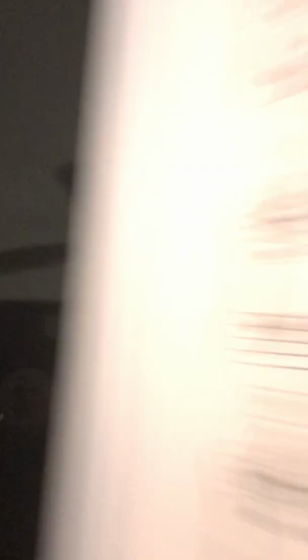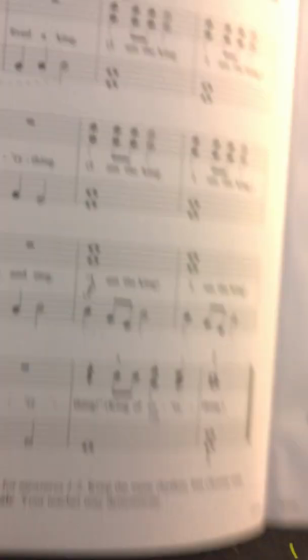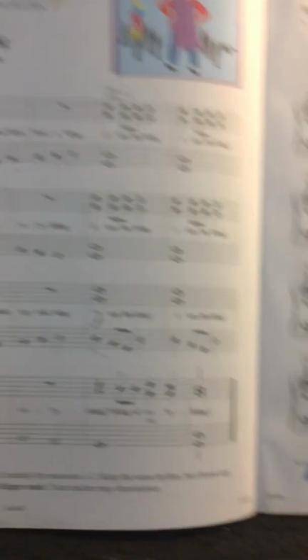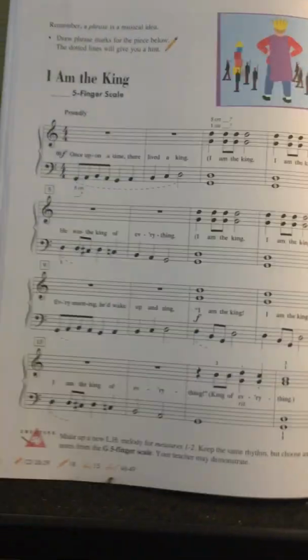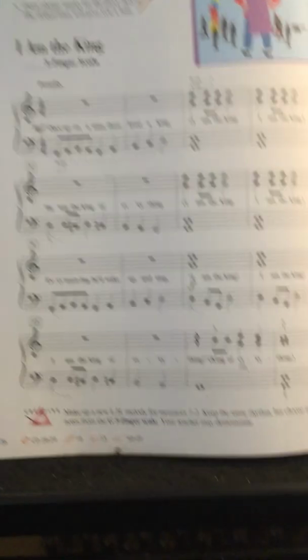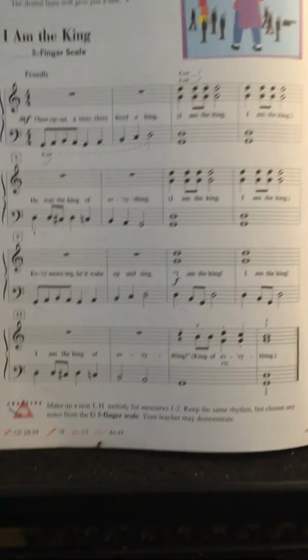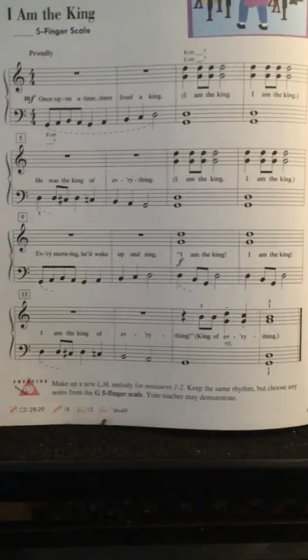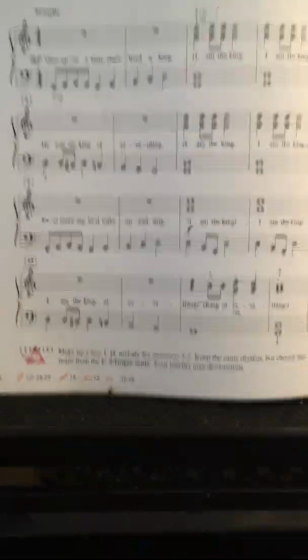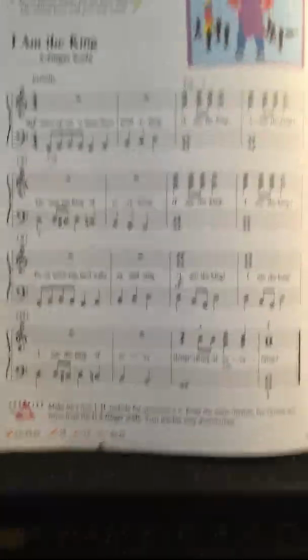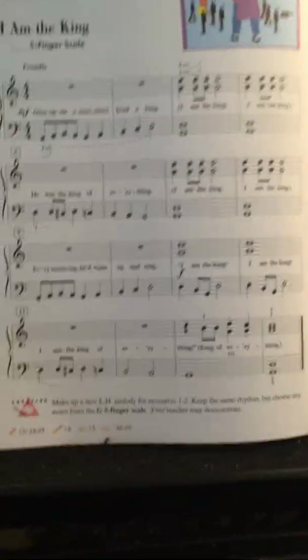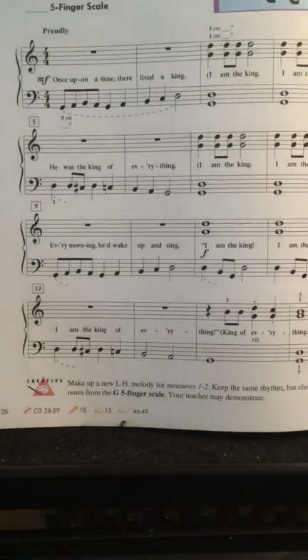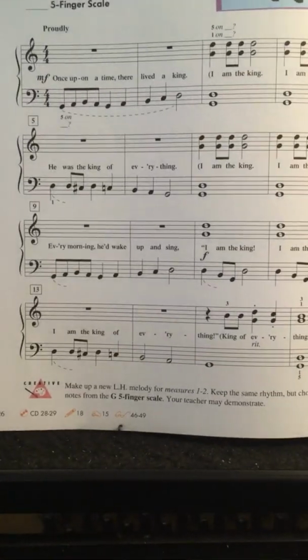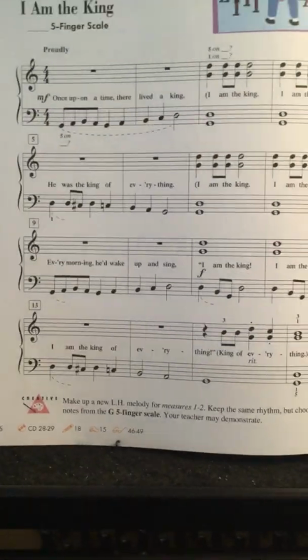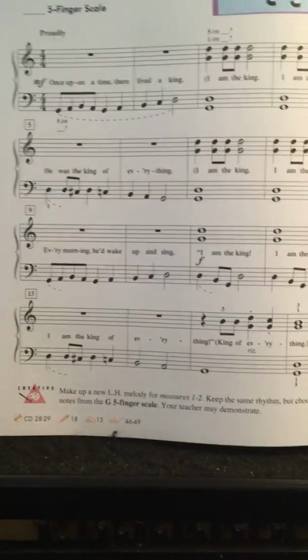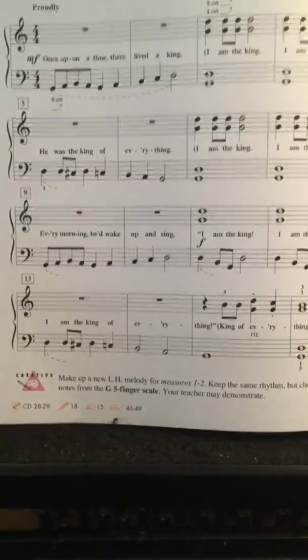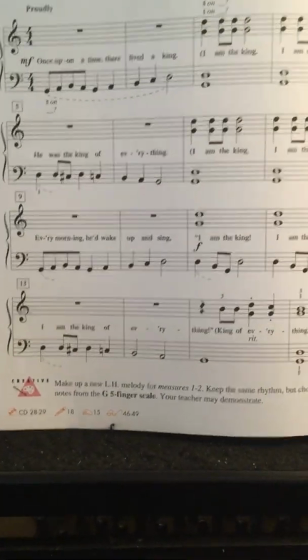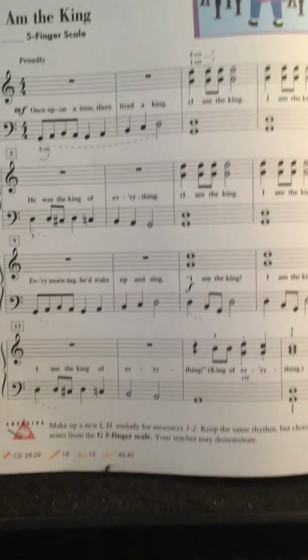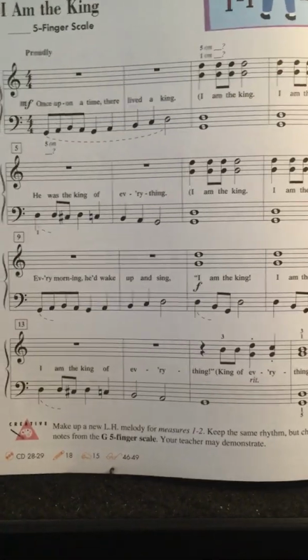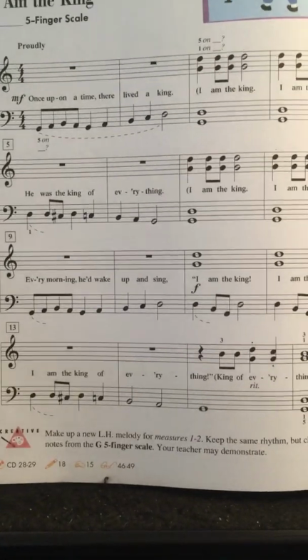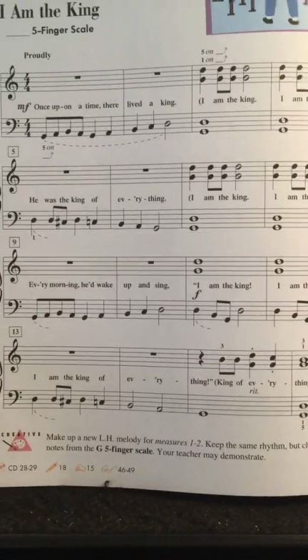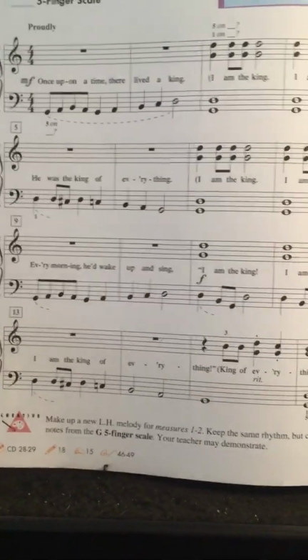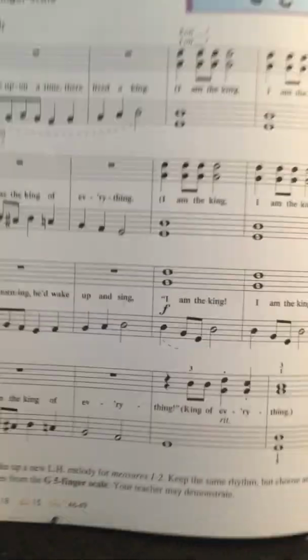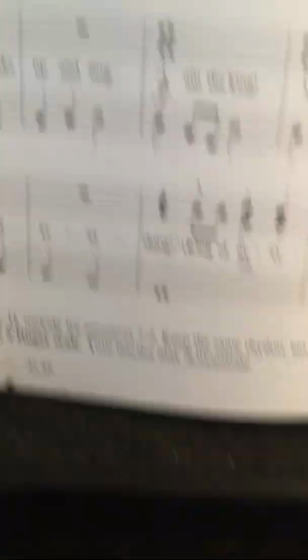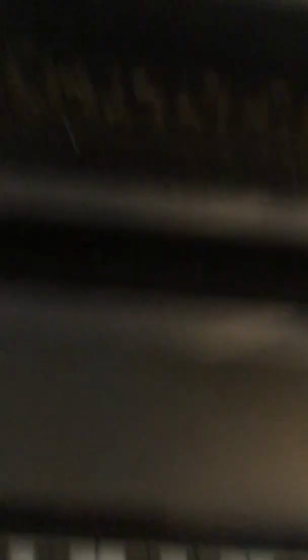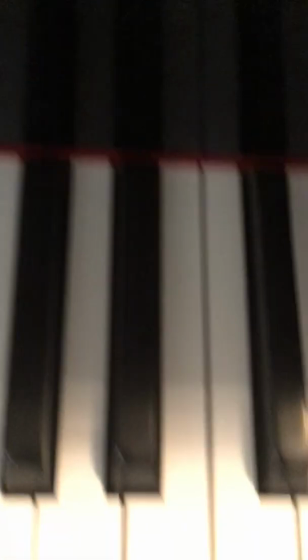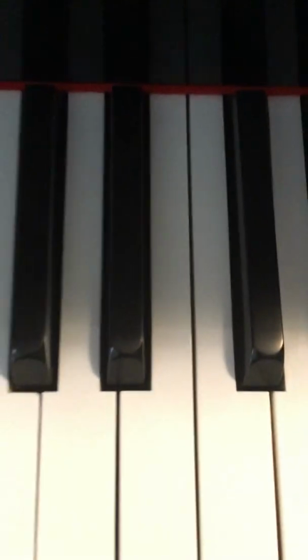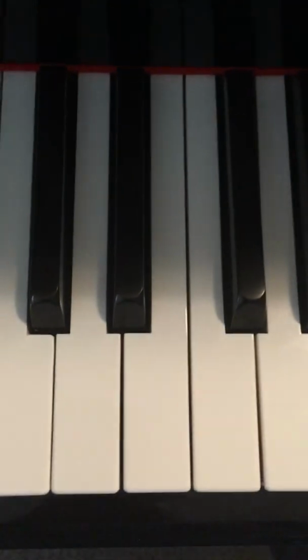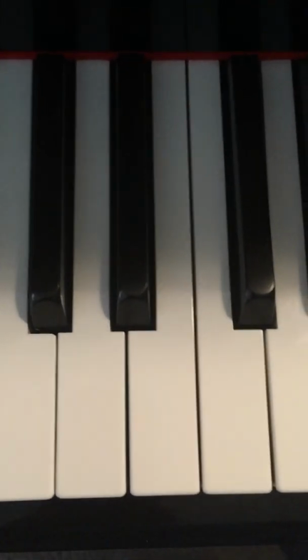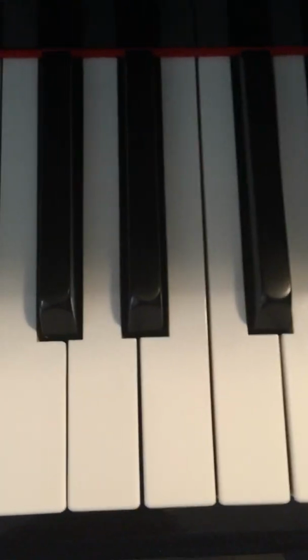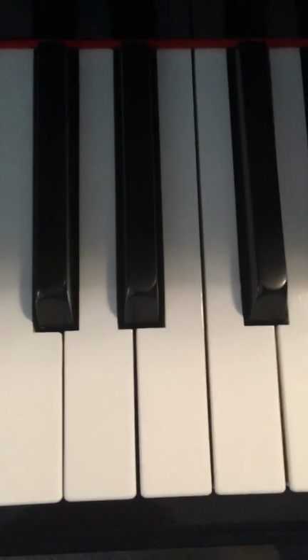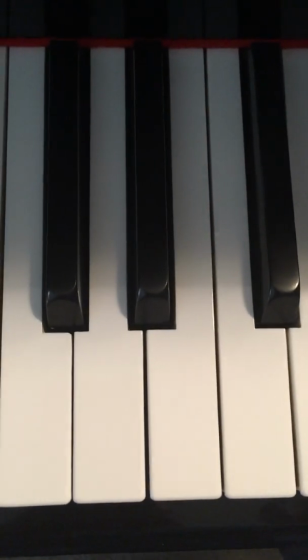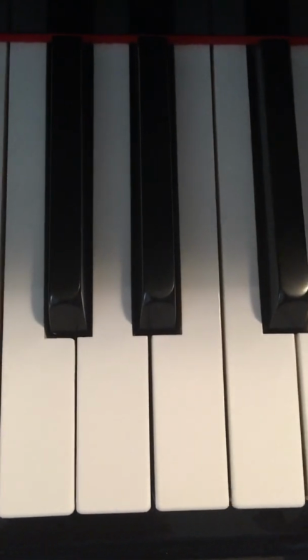So if you count carefully, read your notes carefully, follow the fingering, pay attention to details, keep your fingers curved, wrists relaxed, and all those kinds of good things — you should be fine on this song. Have fun with it. It's really not that complicated.